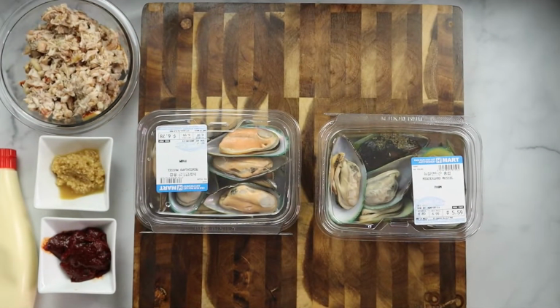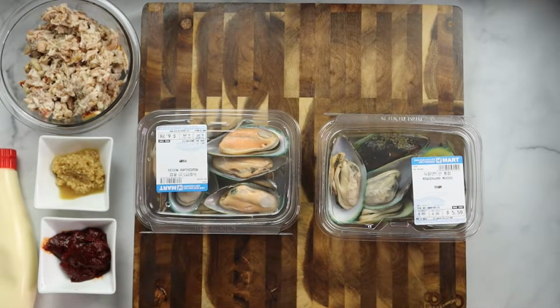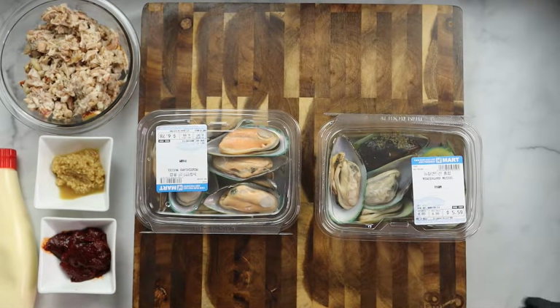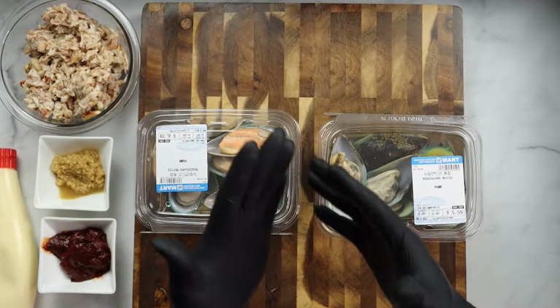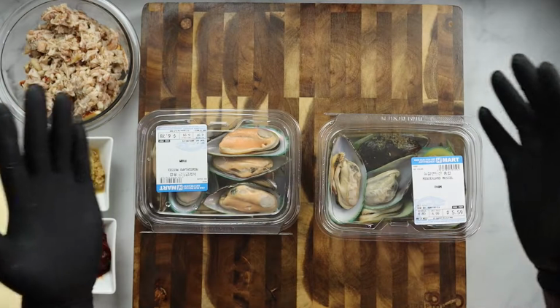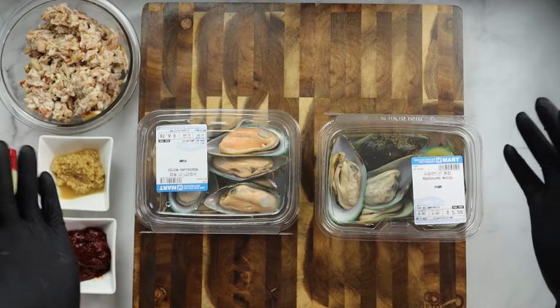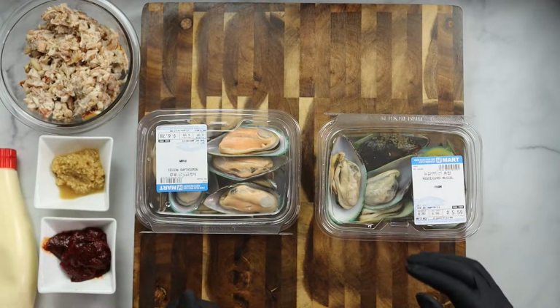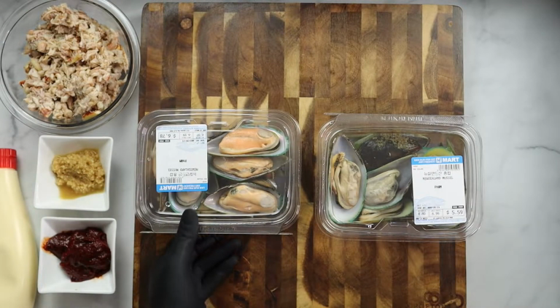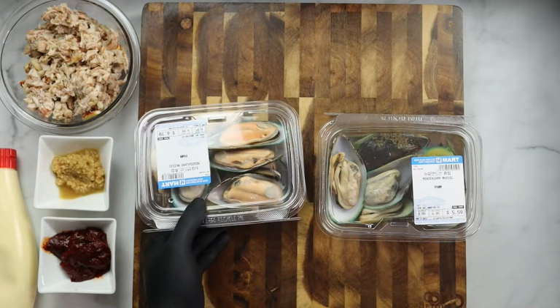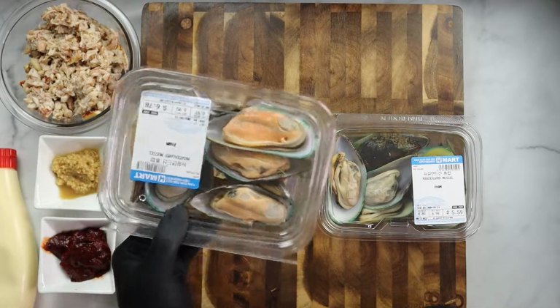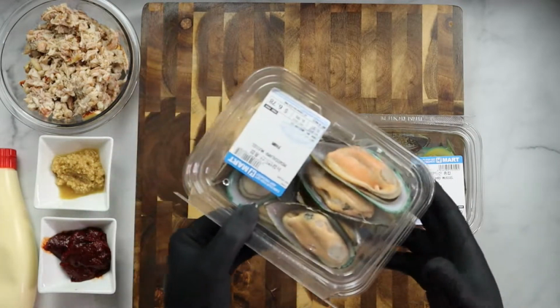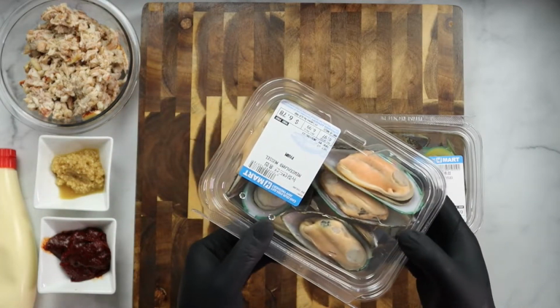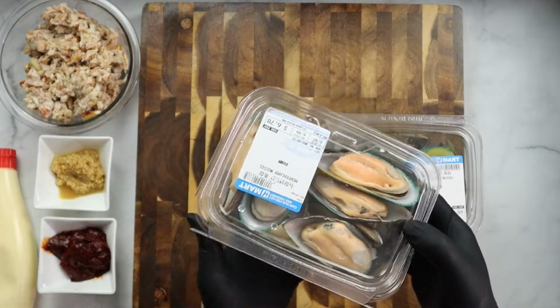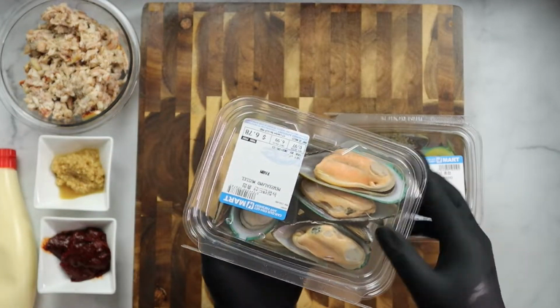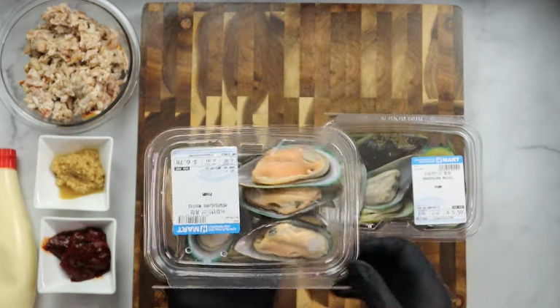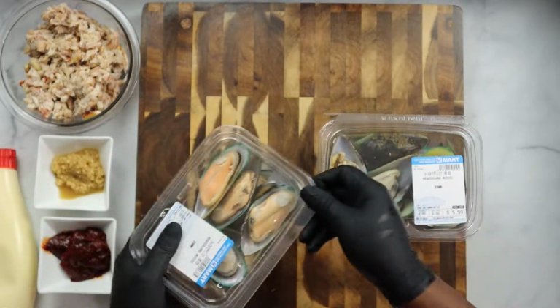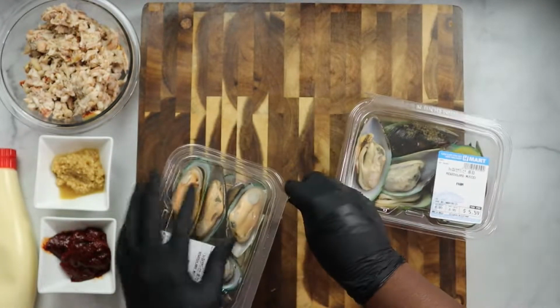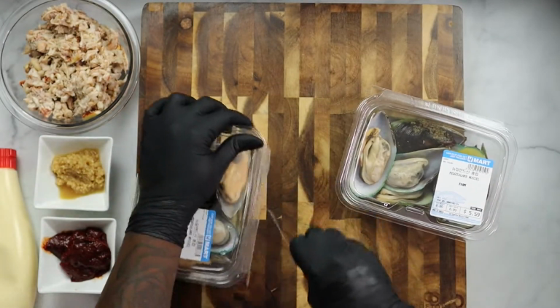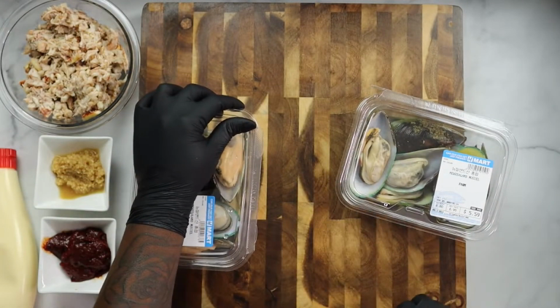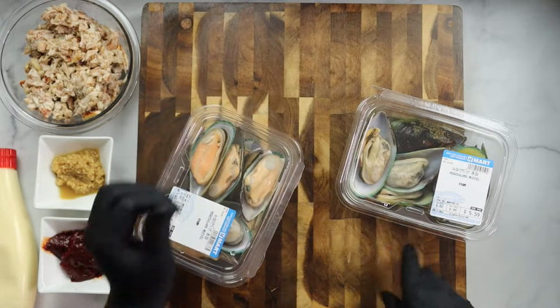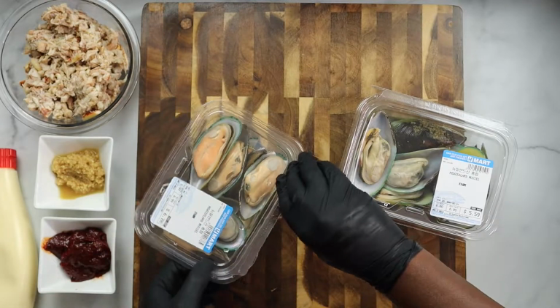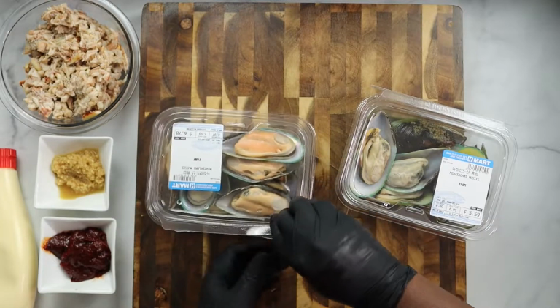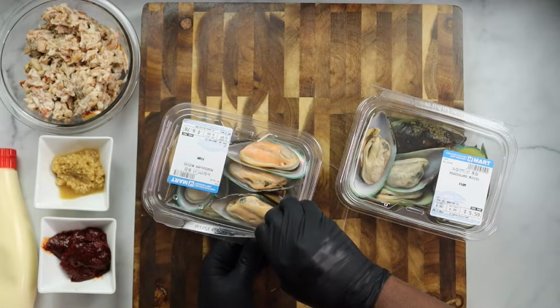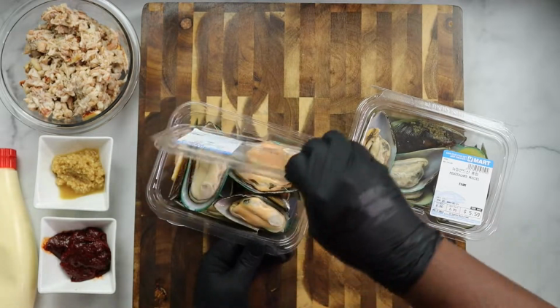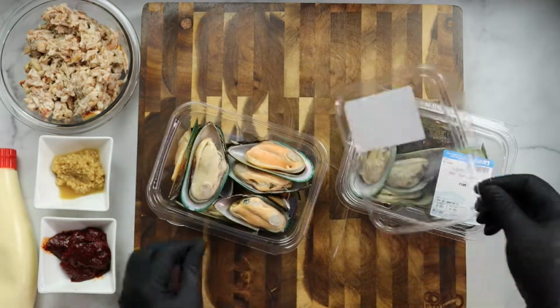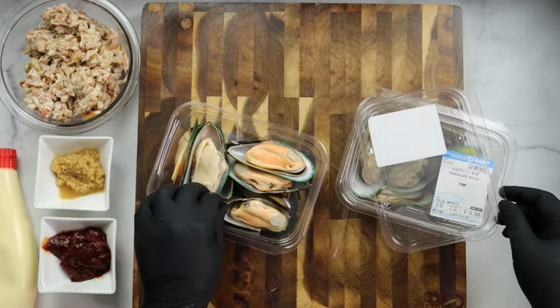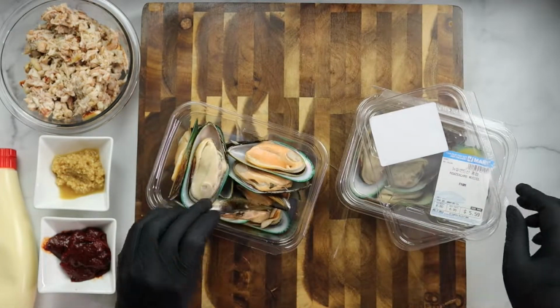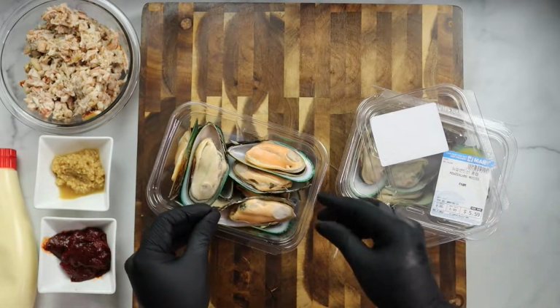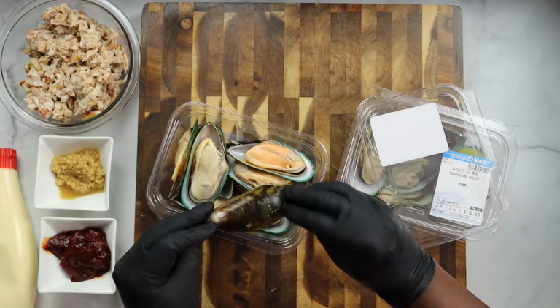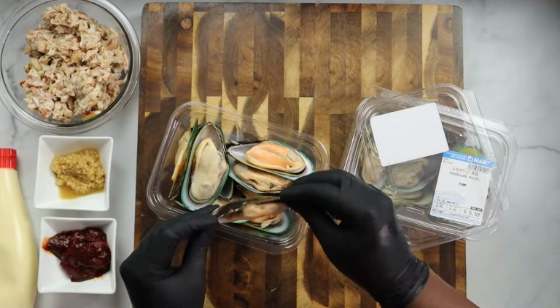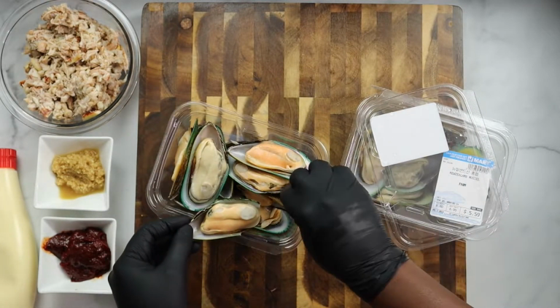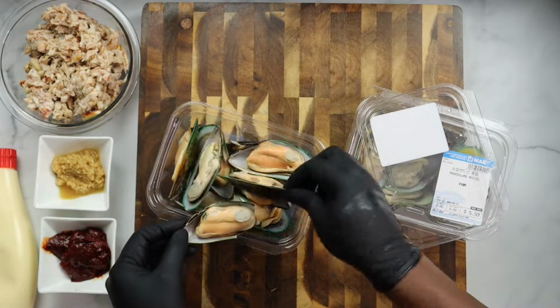All of the ingredients along with the measurements will be in the description box for you to follow. Do not worry, I got you. These are some large New Zealand mussels that I grabbed from H Mart.